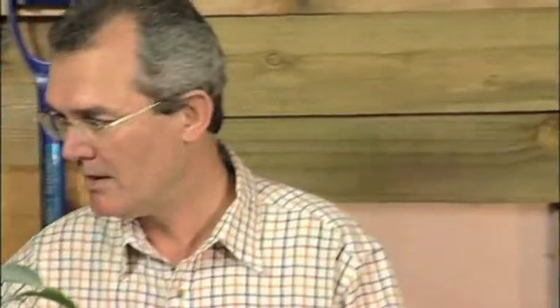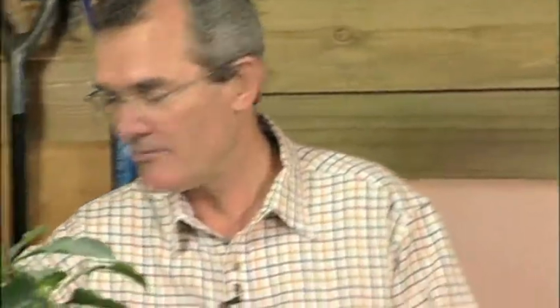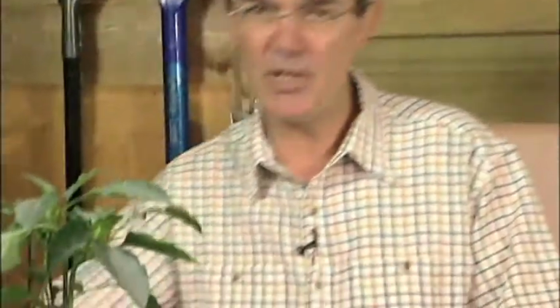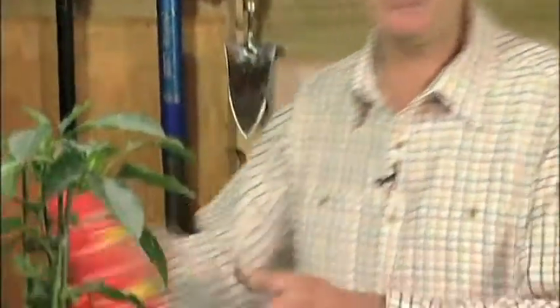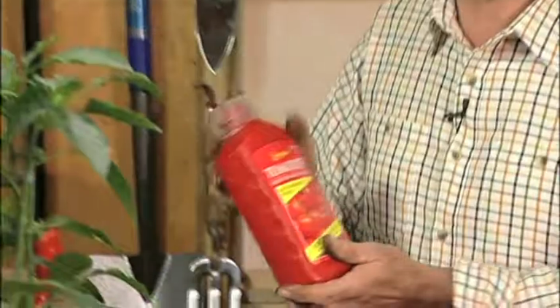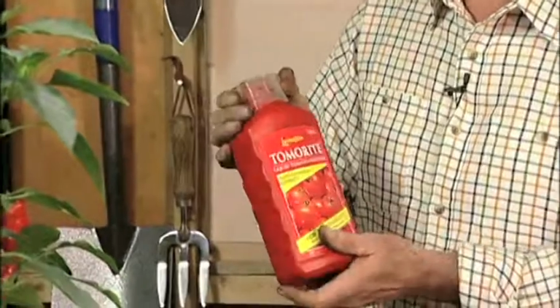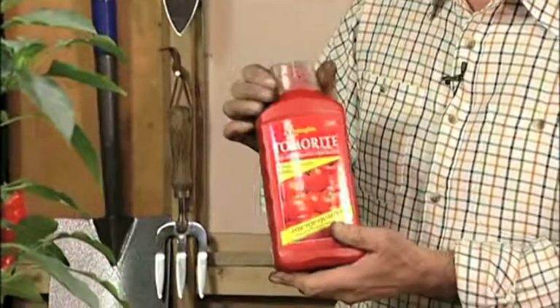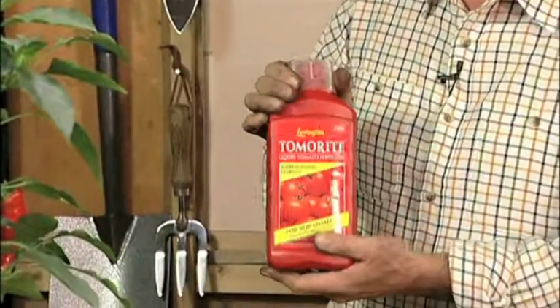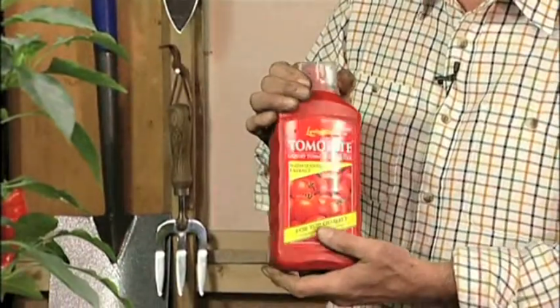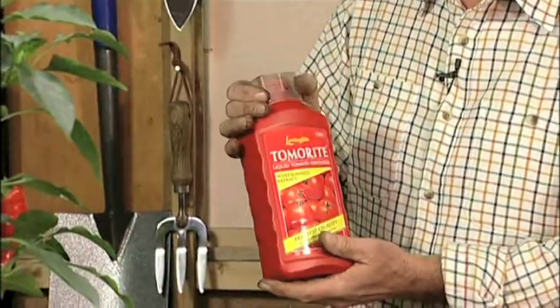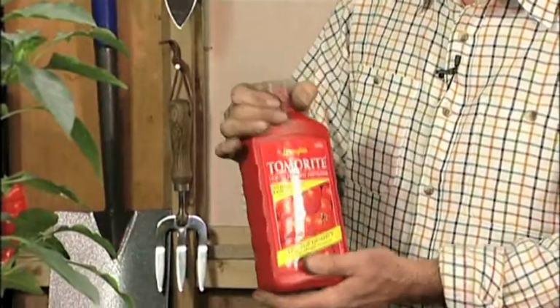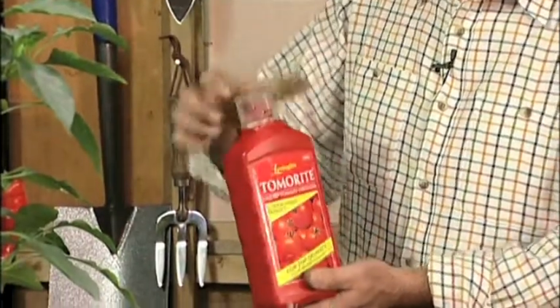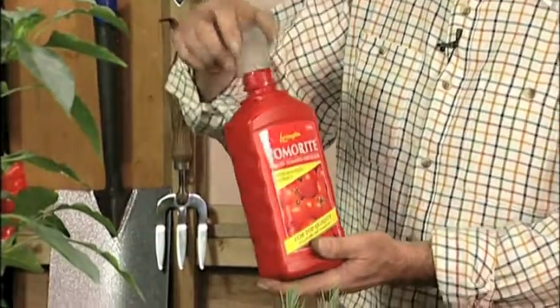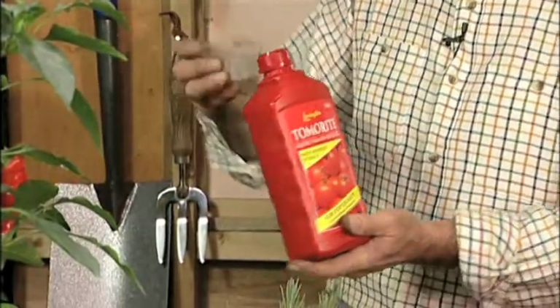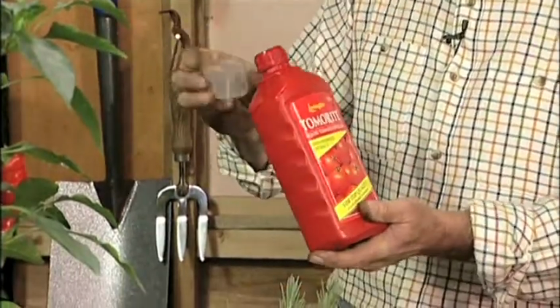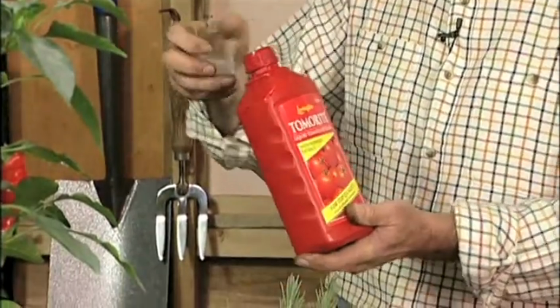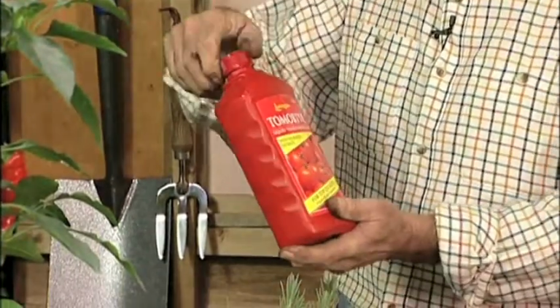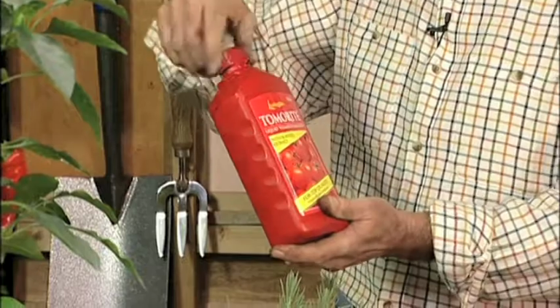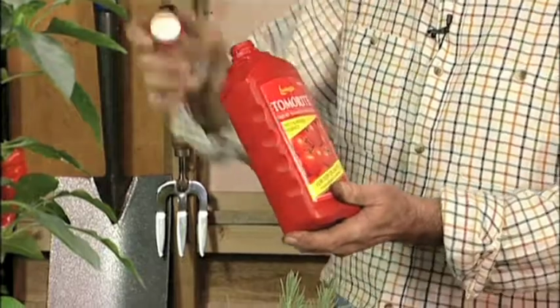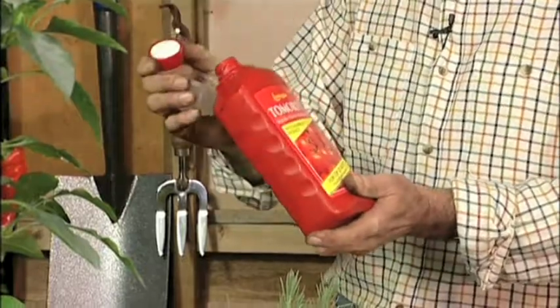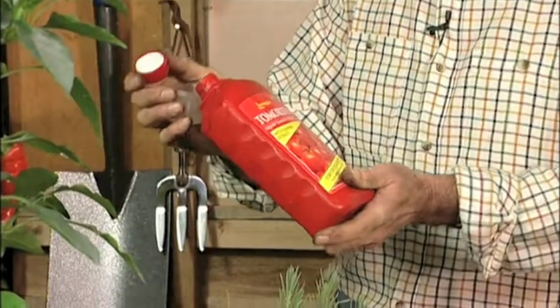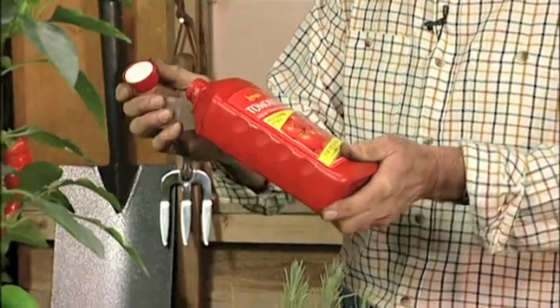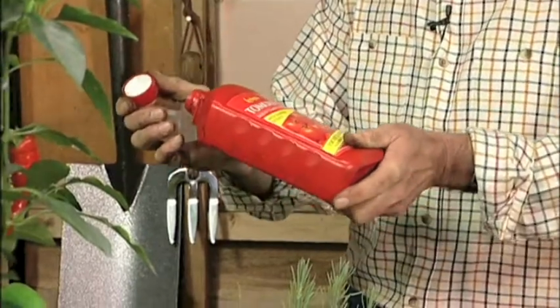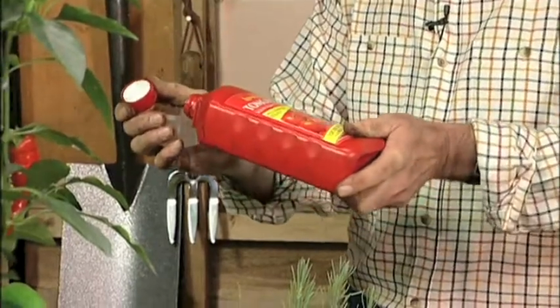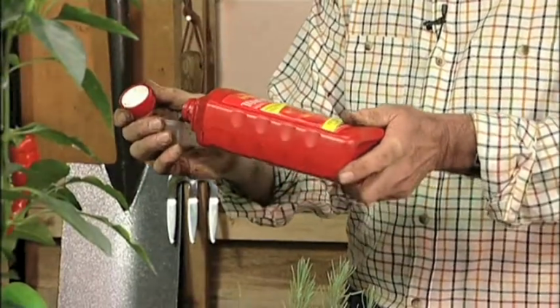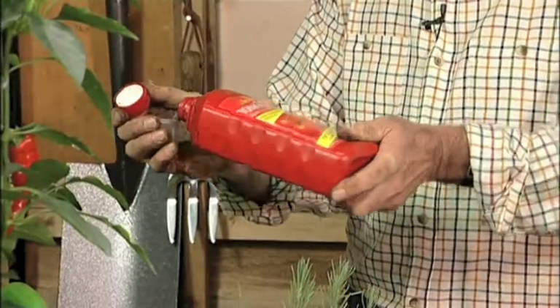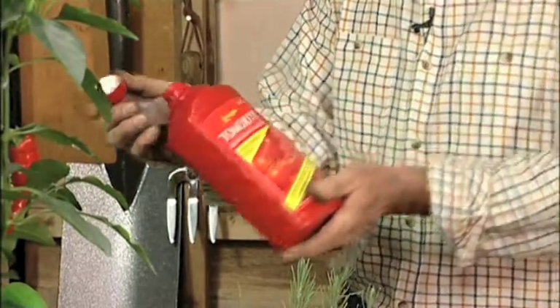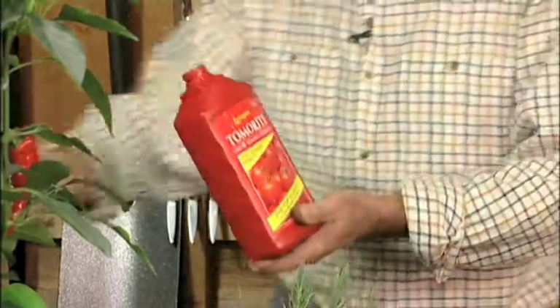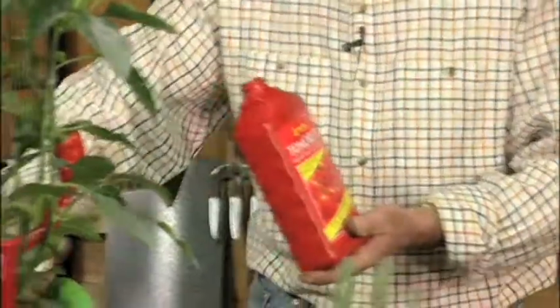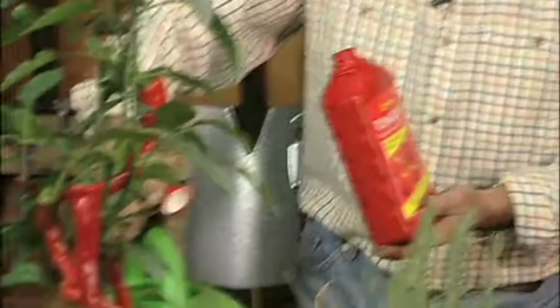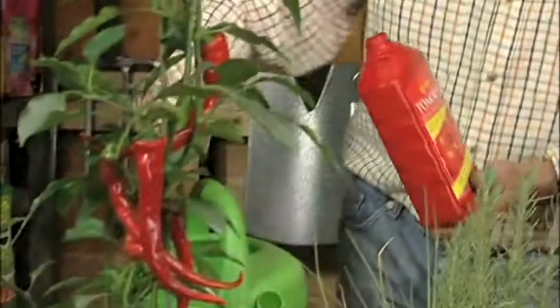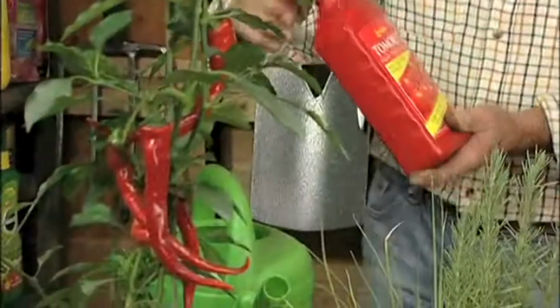To feed them, use Tomerite. It contains everything the plants will need and it comes with a simple measure. Measure out 20 mils of the product and mix it with water in a suitable can.